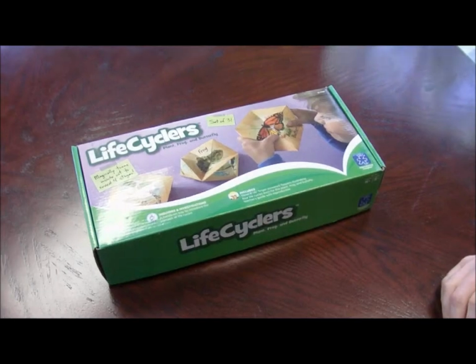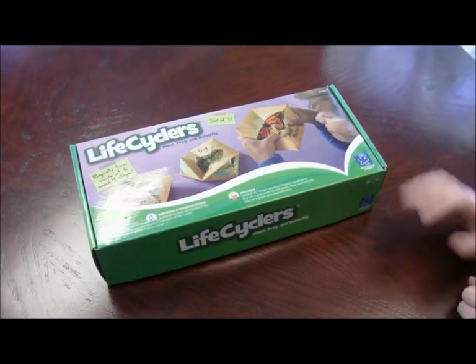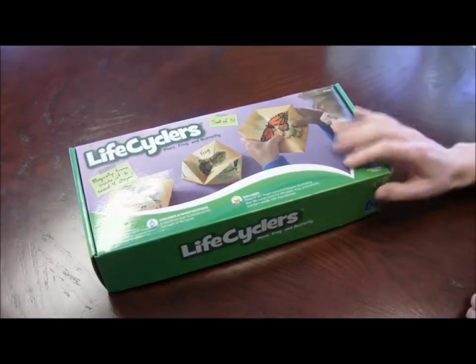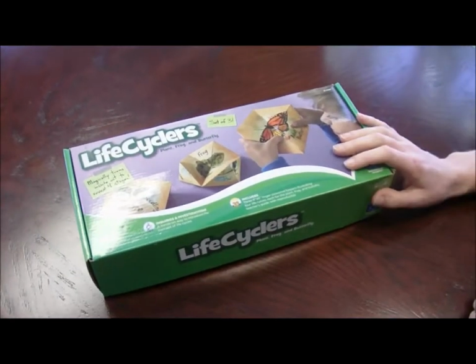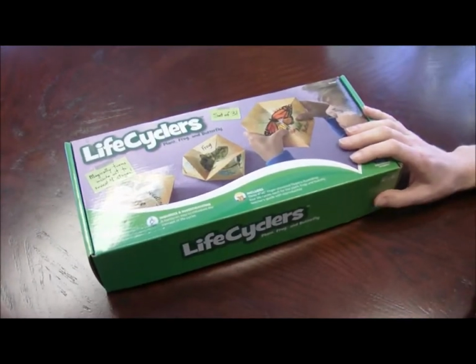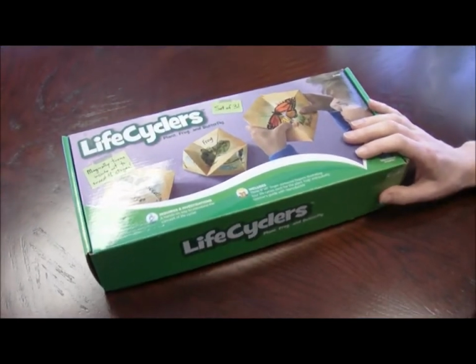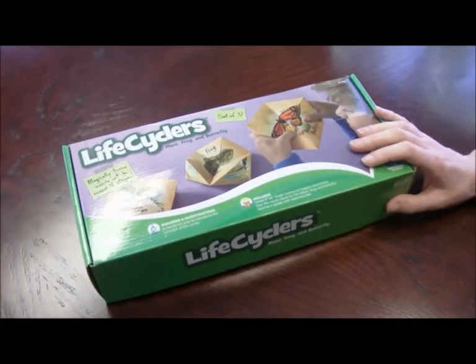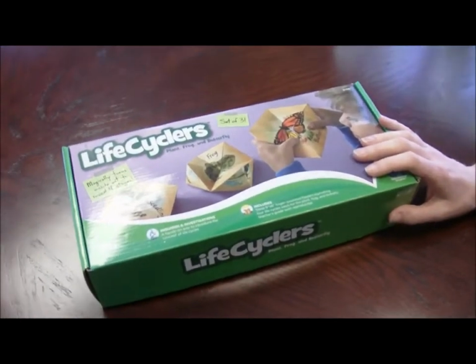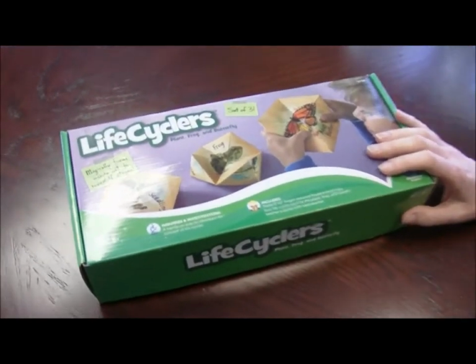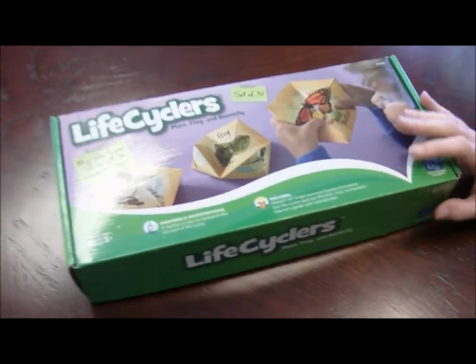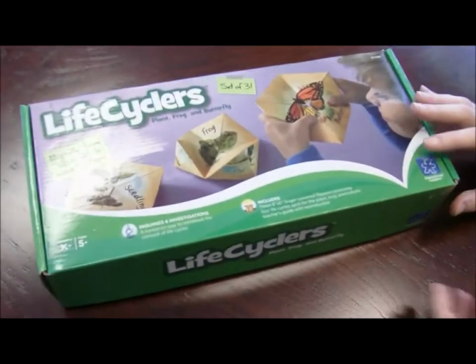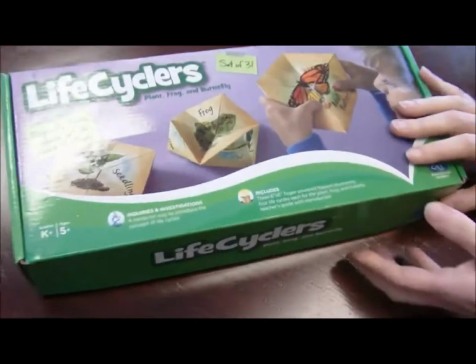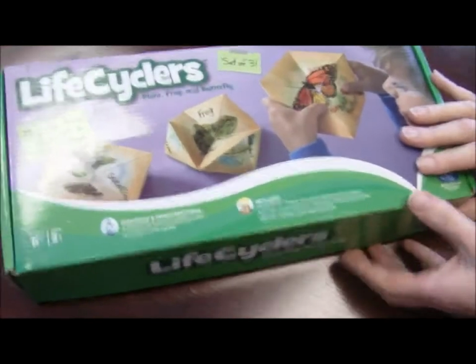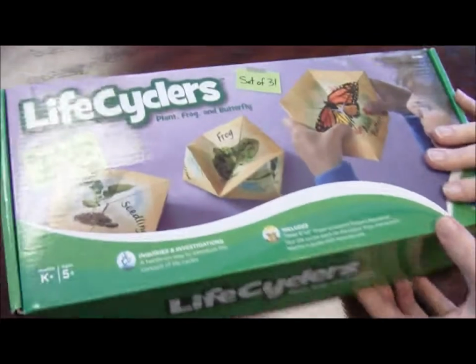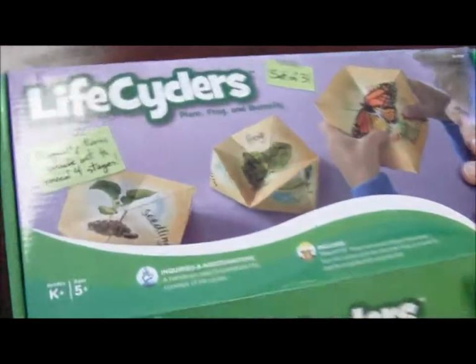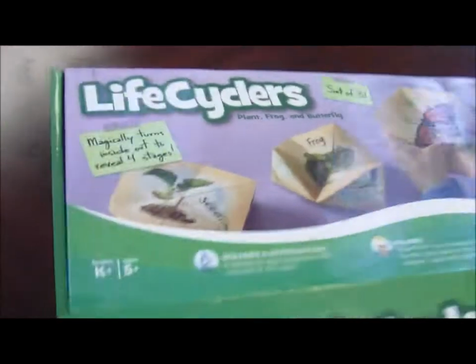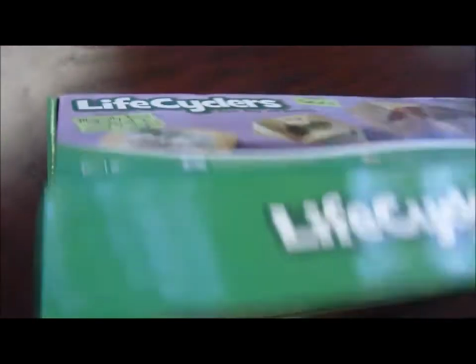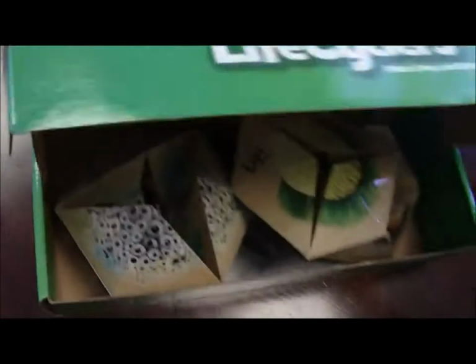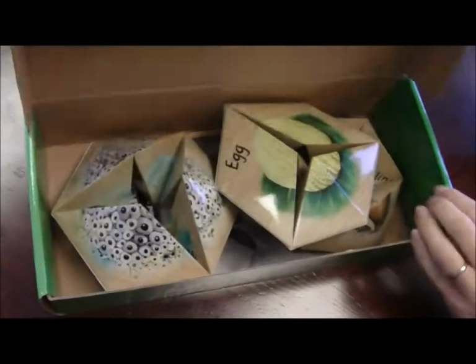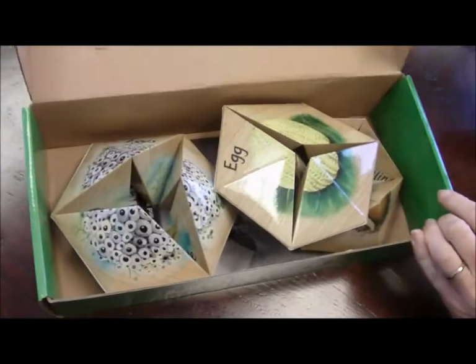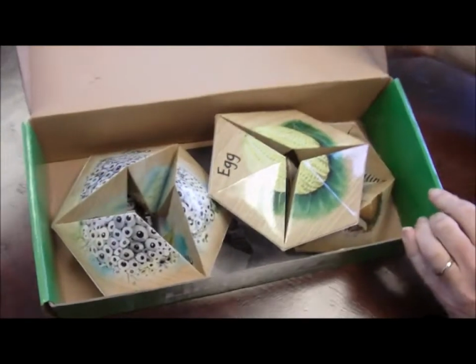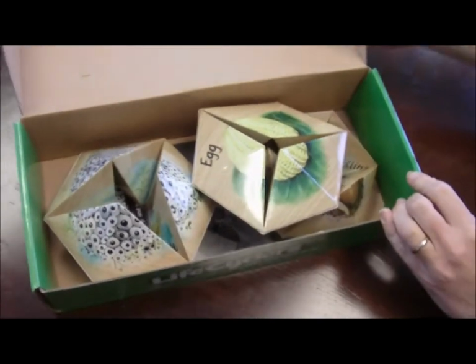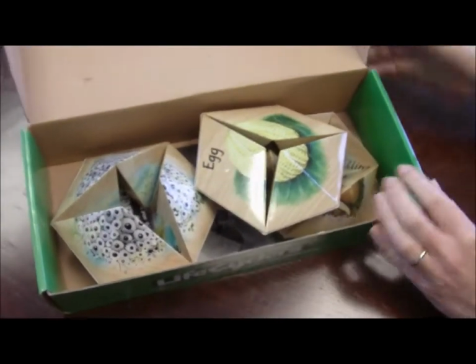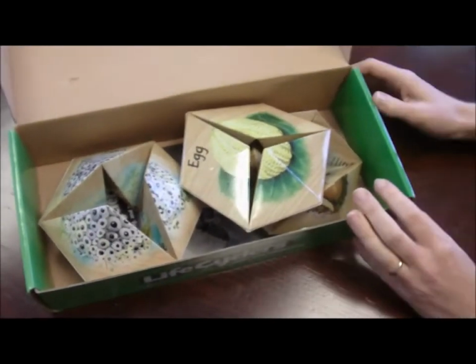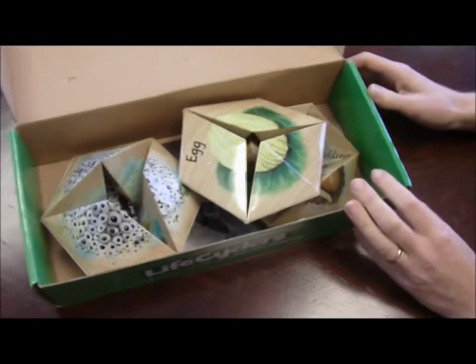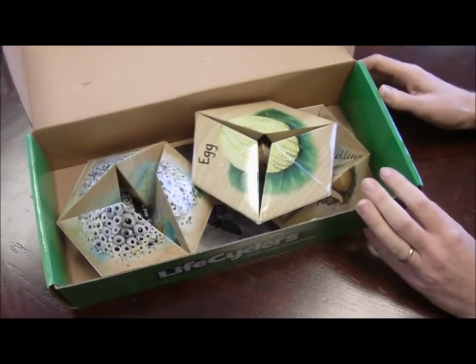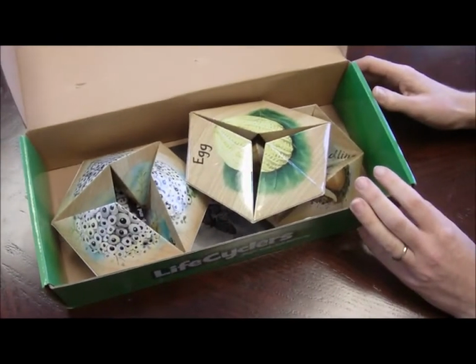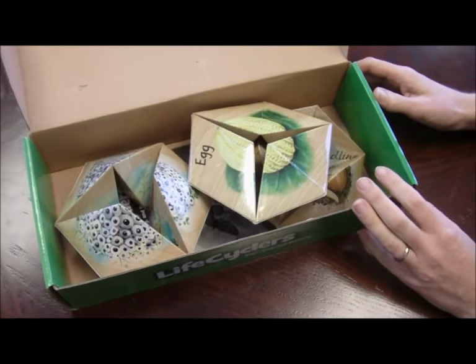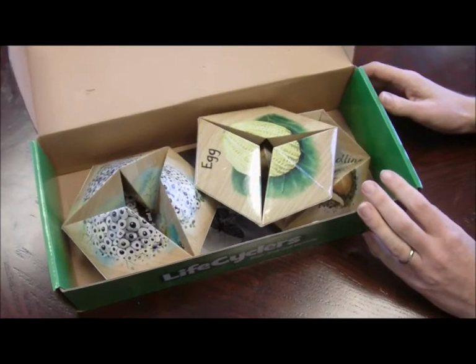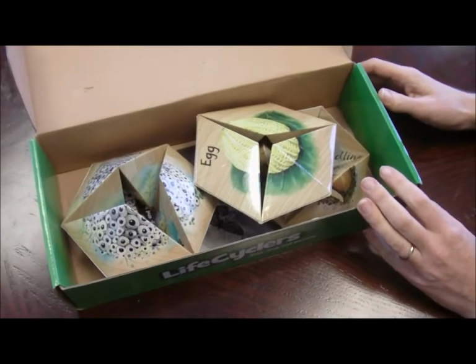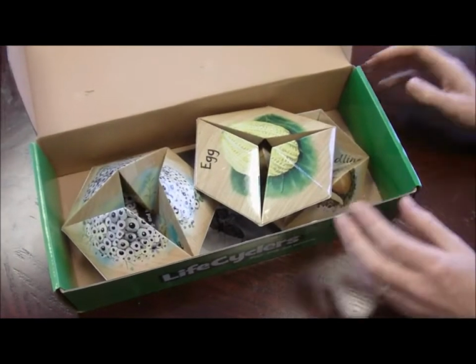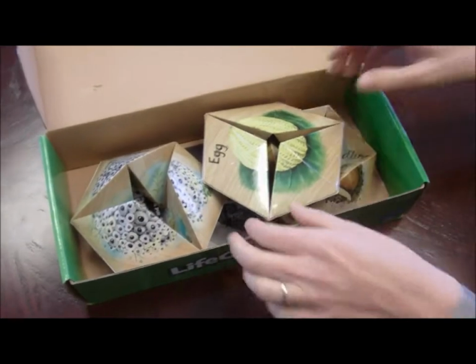These are LifeCyclers, which is a really cool product for teaching life cycles. It comes in a box with a set of three: a butterfly, a bean plant, and a frog.